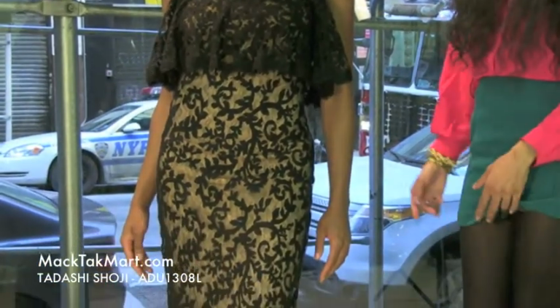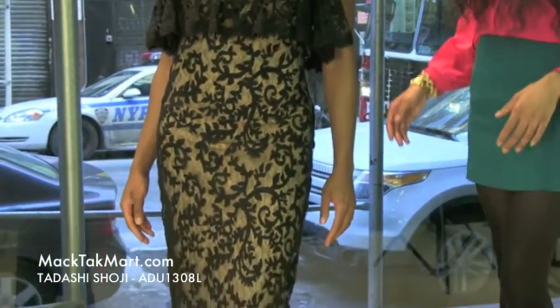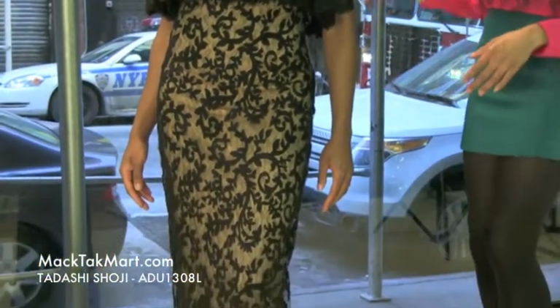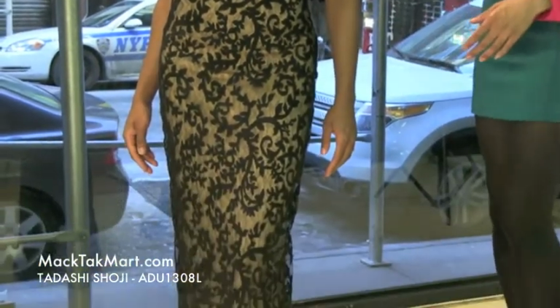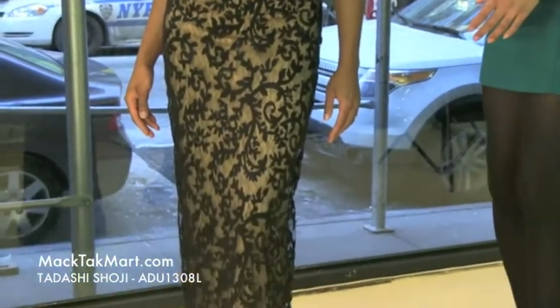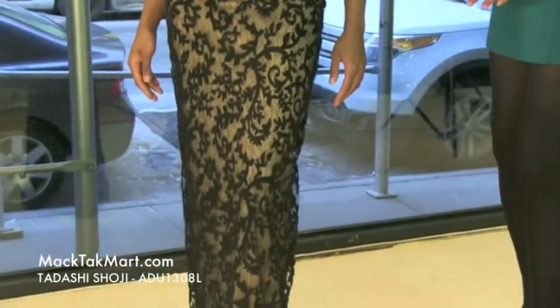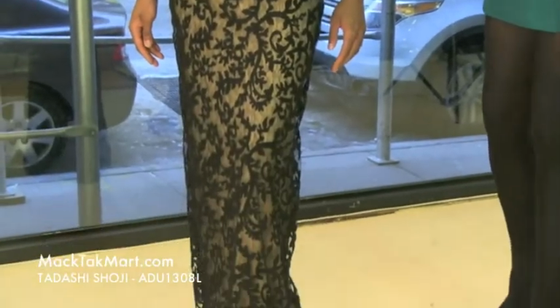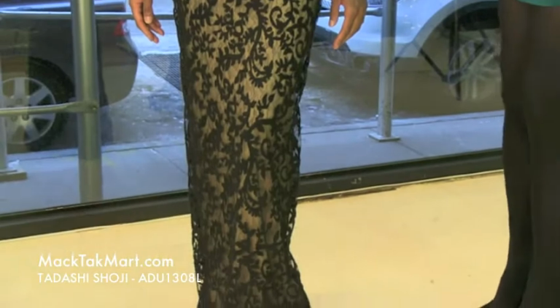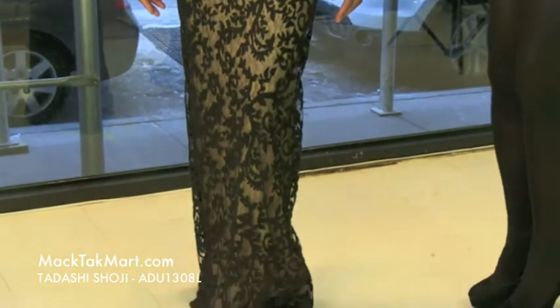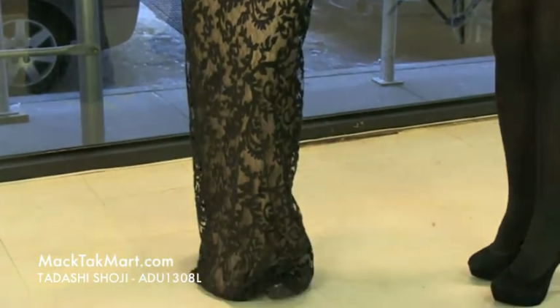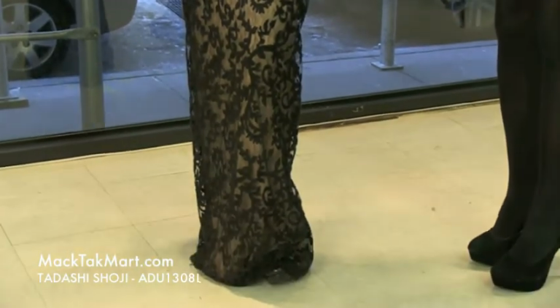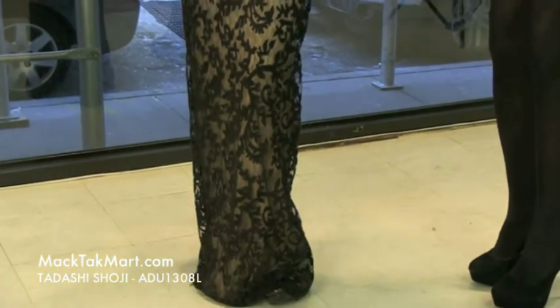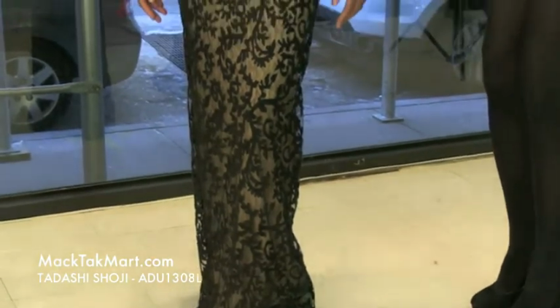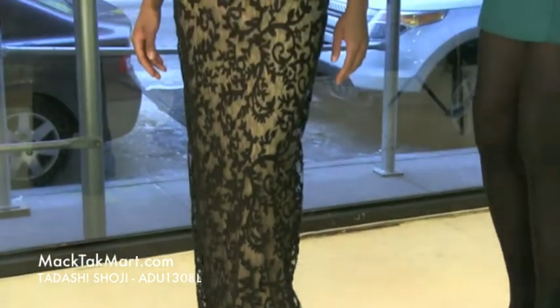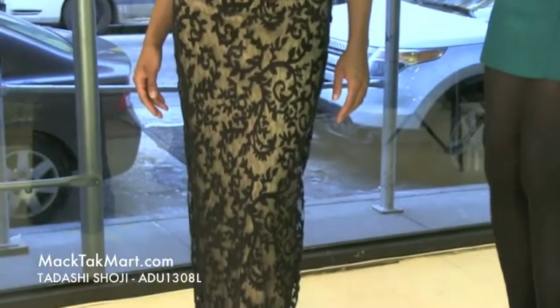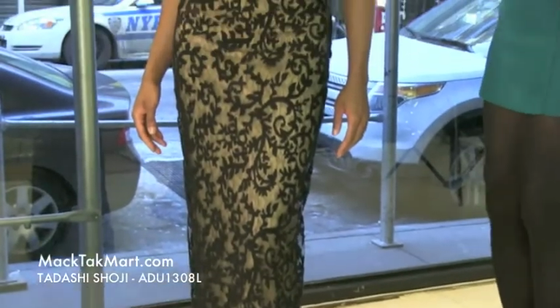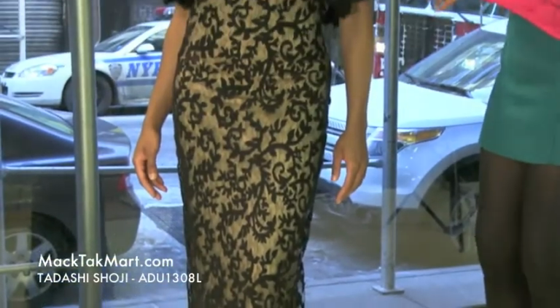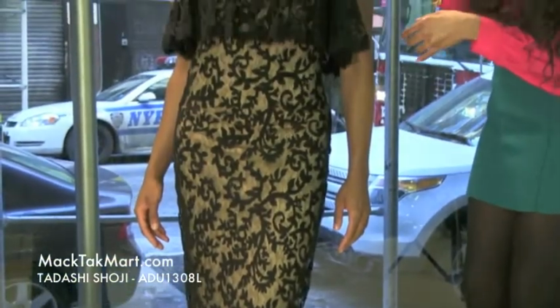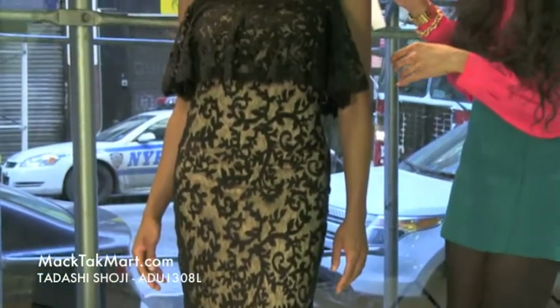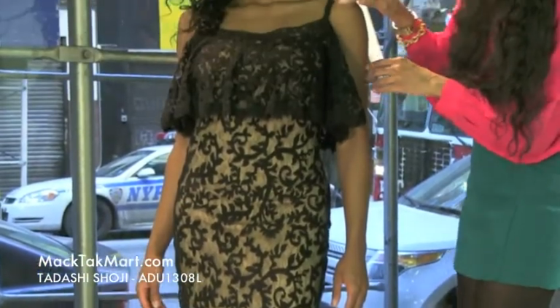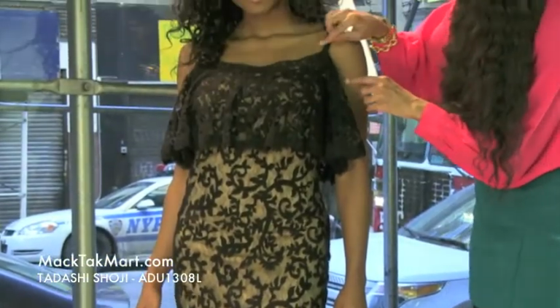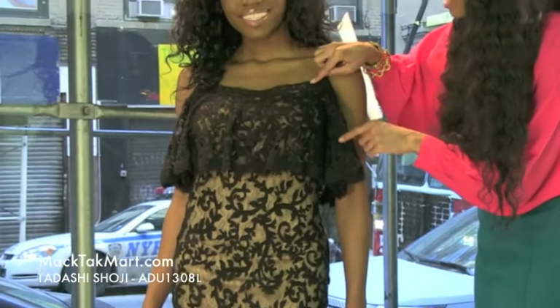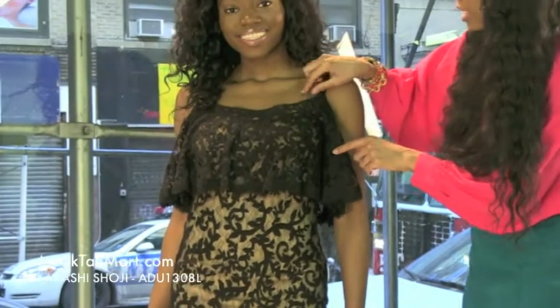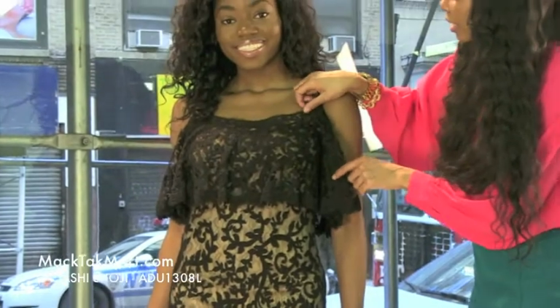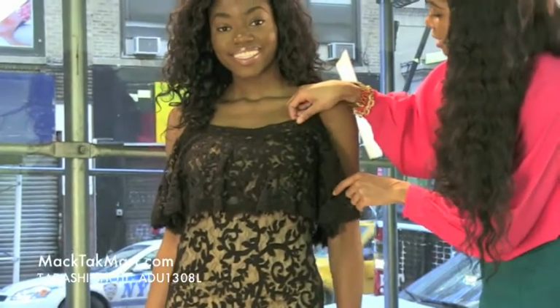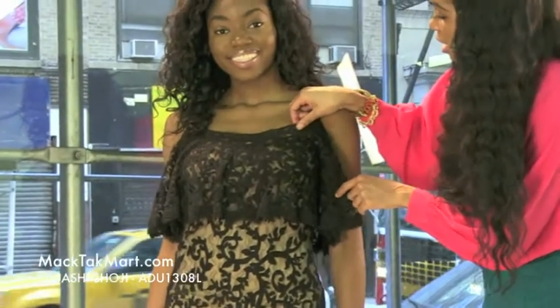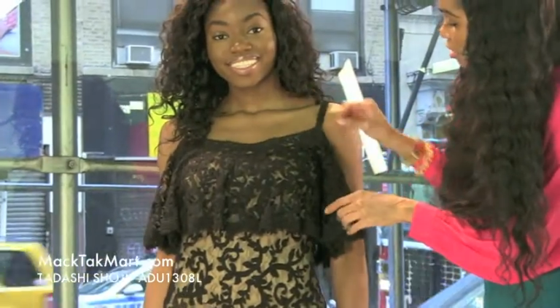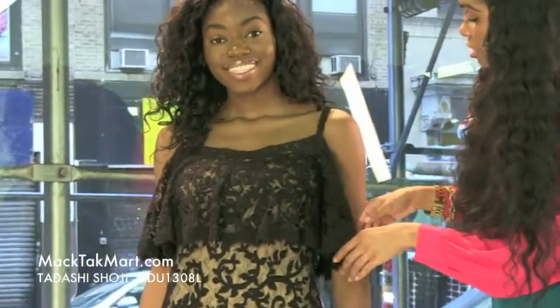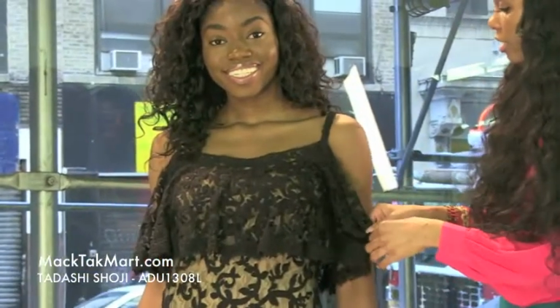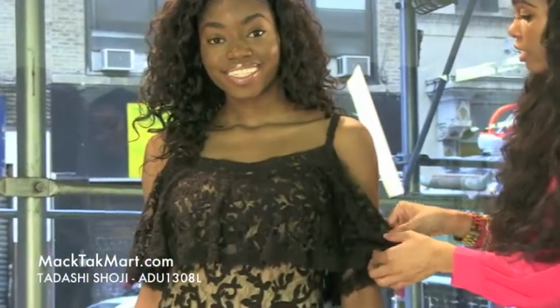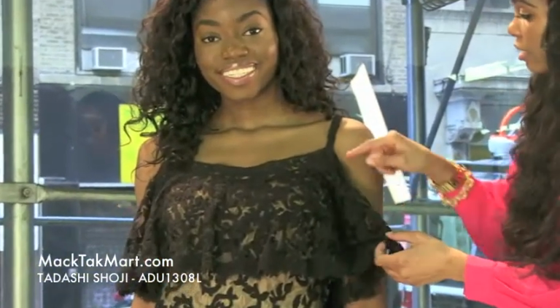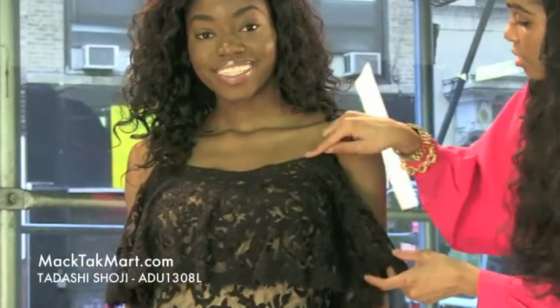This dress is very nice, very cool, it's very different. As you can see it has a very thin spaghetti strap and it has knit and lace. This dress is completely knit and lace matched.